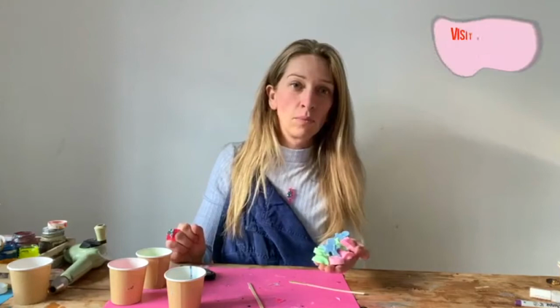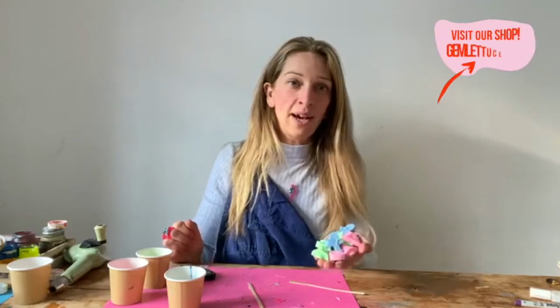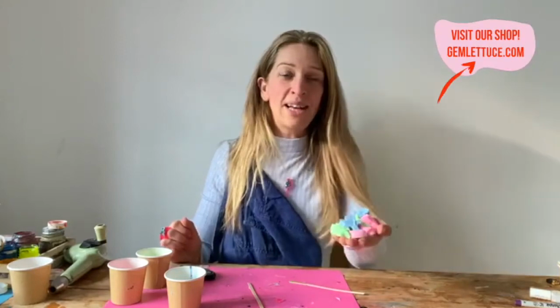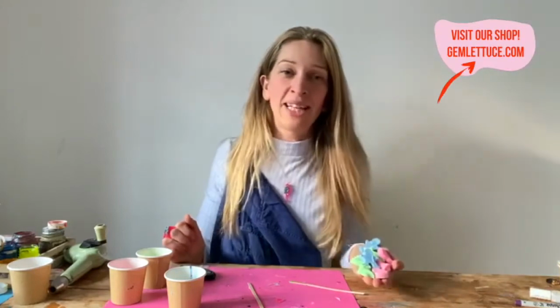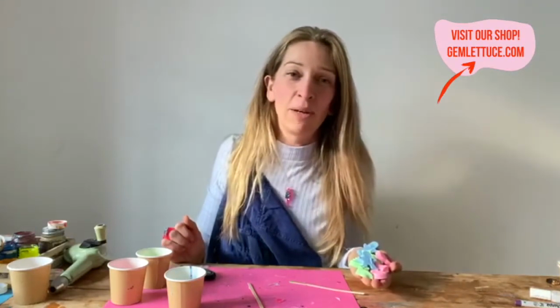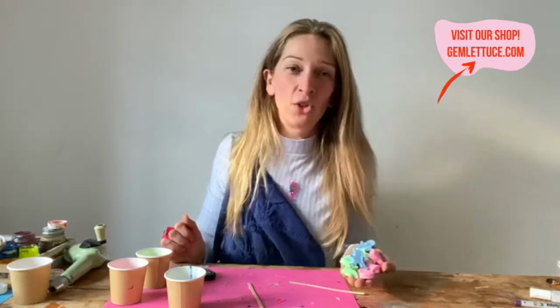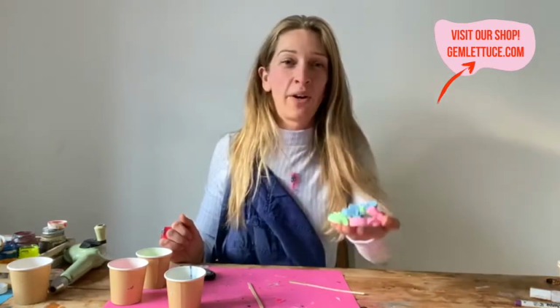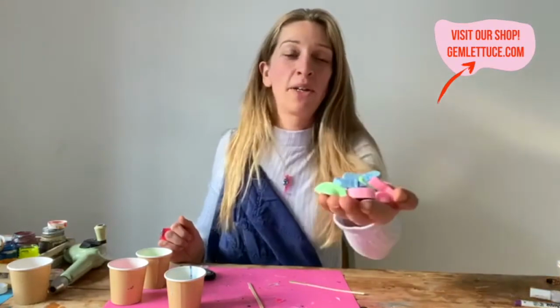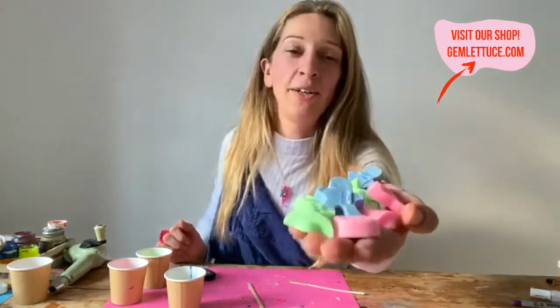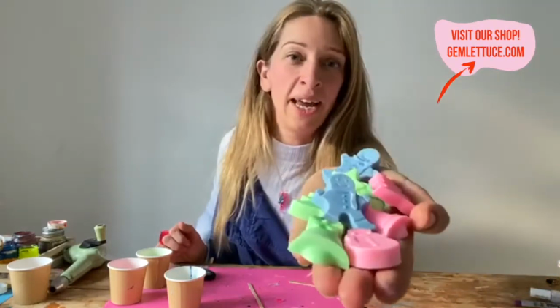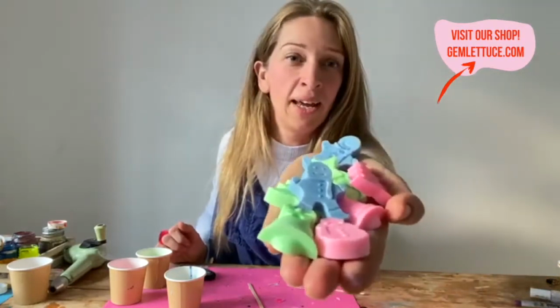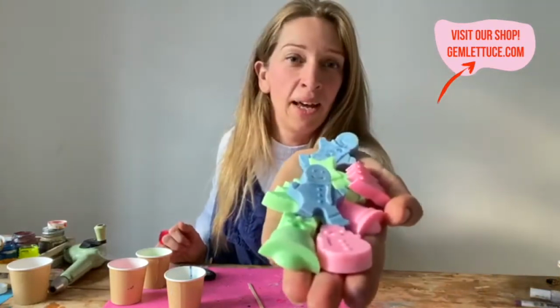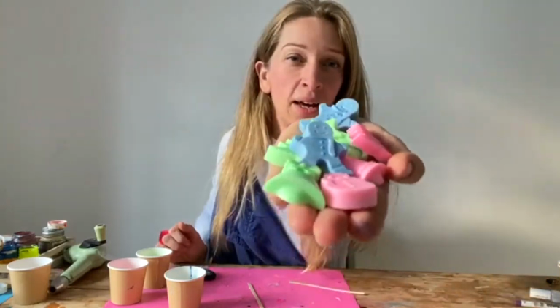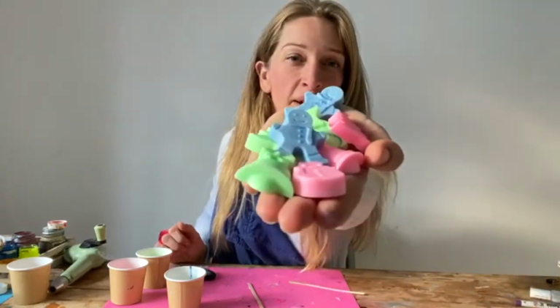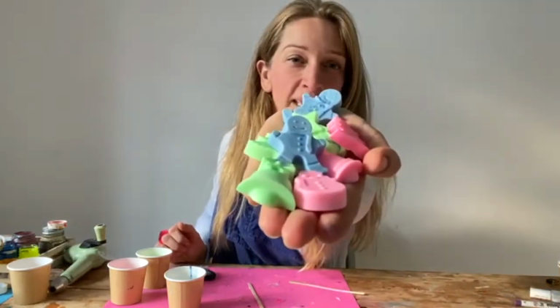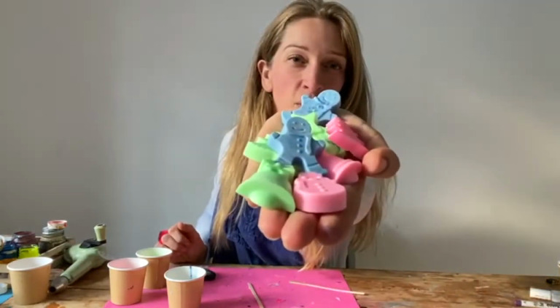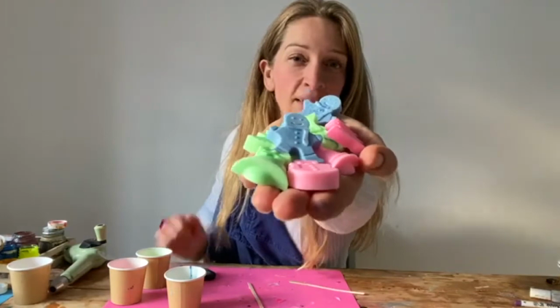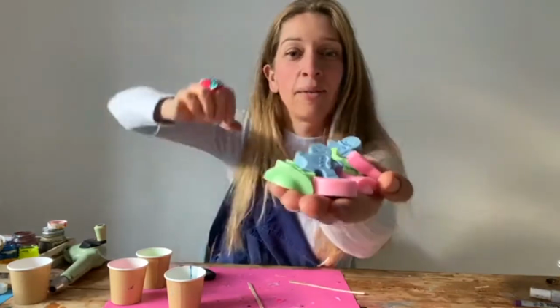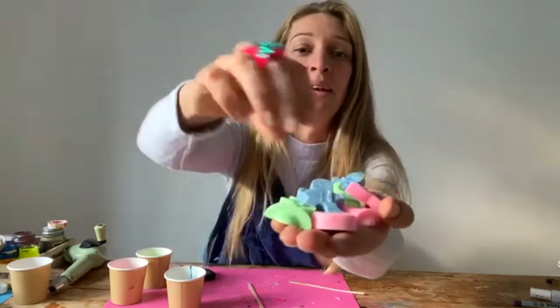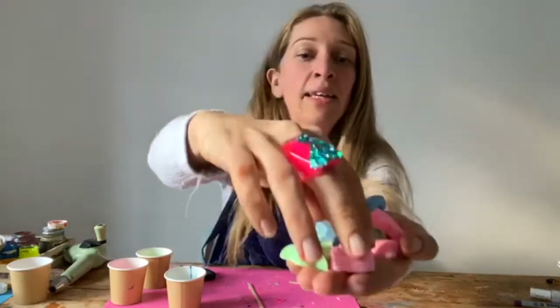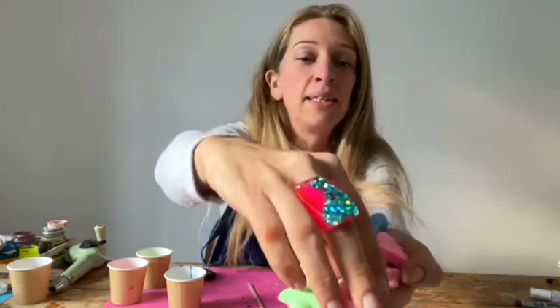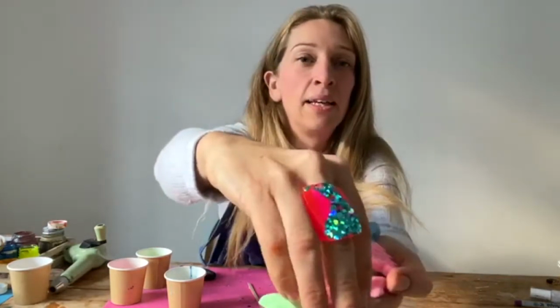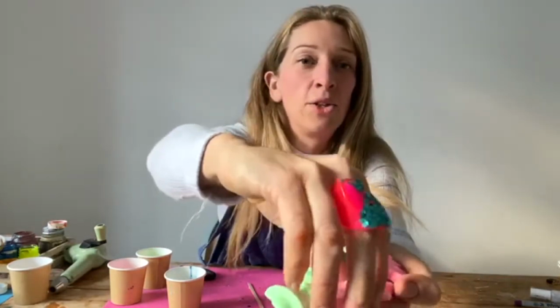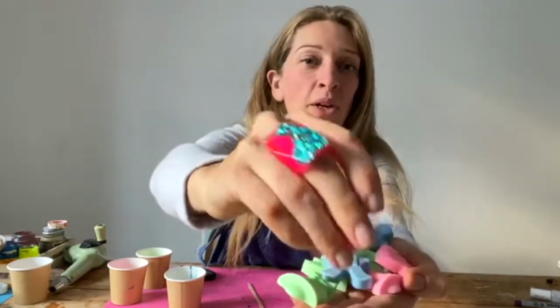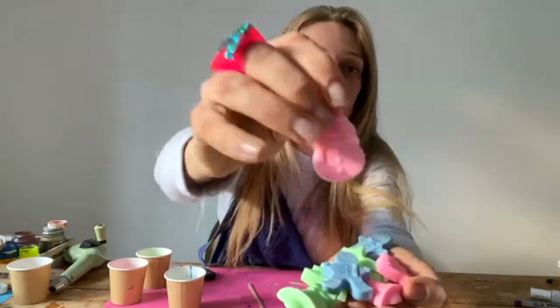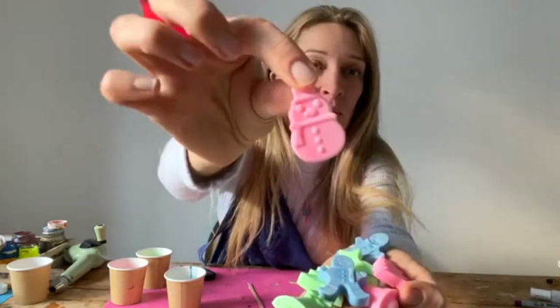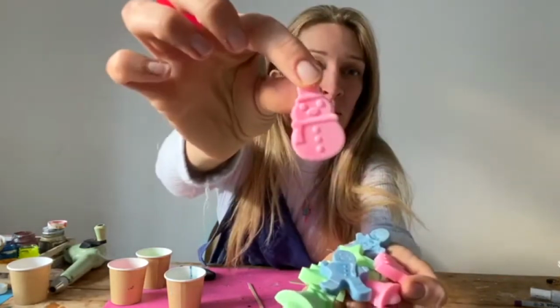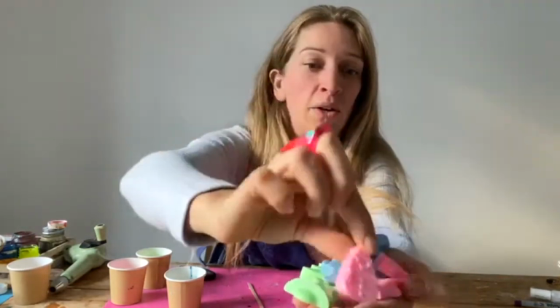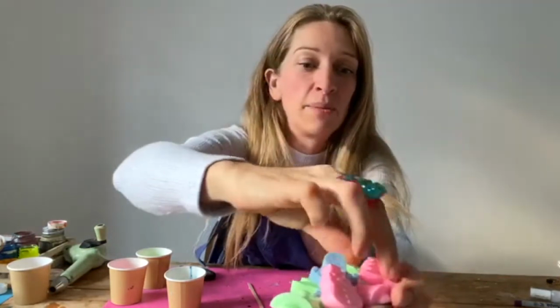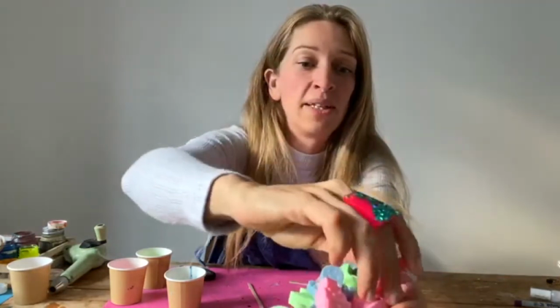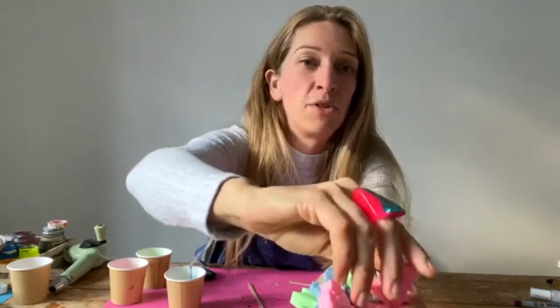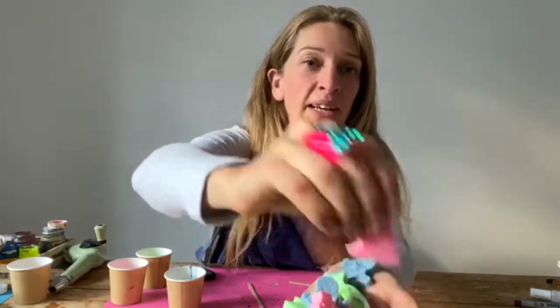Hi guys, I'm Kaz from Gem Lotus Jewellery. I'm going to show you today a really easy project on how to make these super cute Christmas fridge magnets.